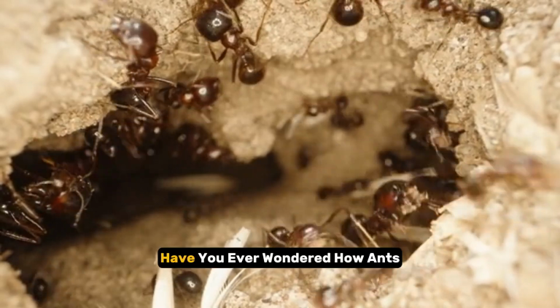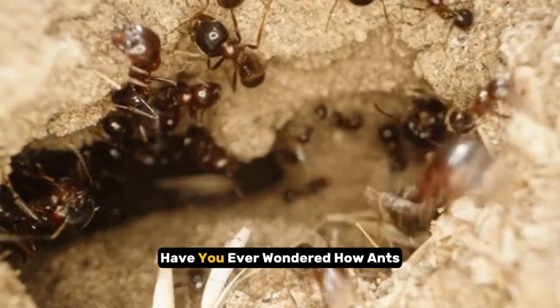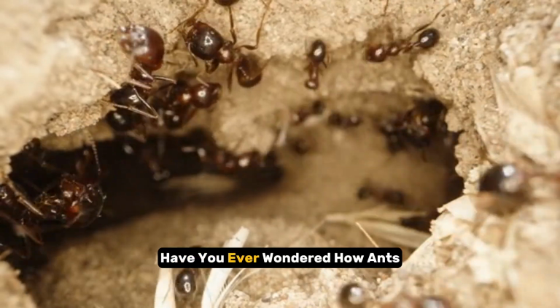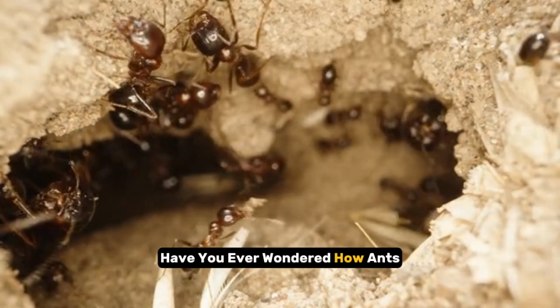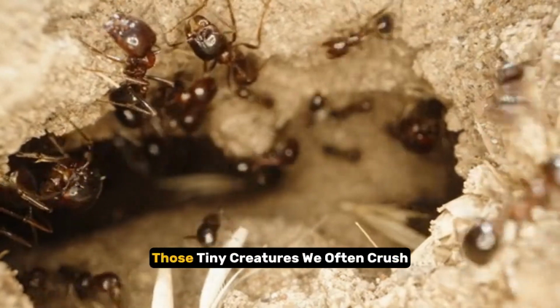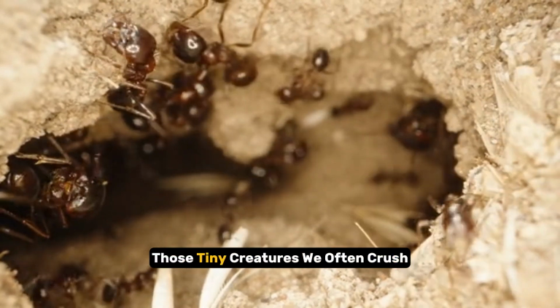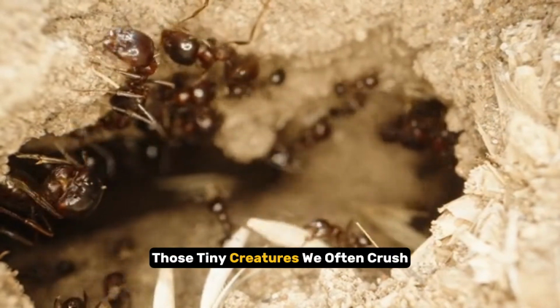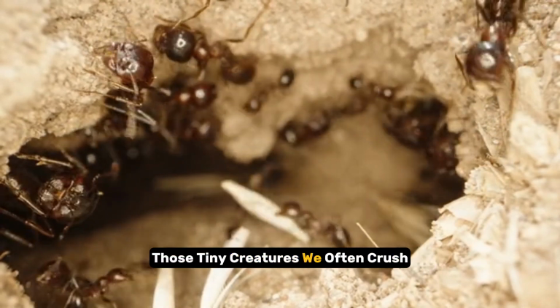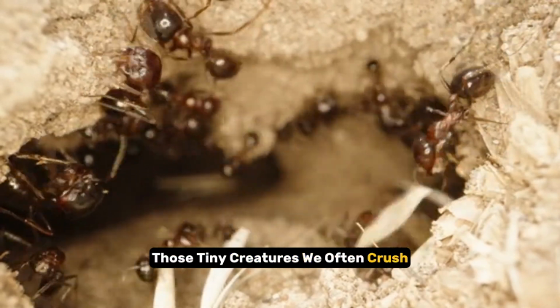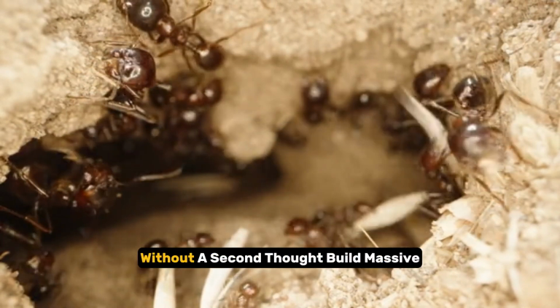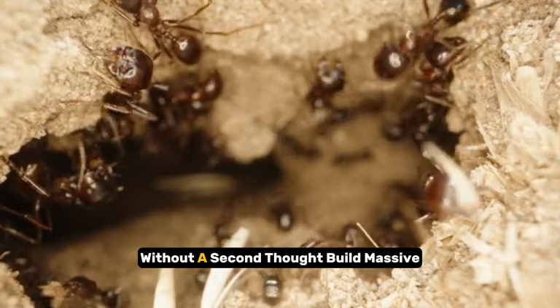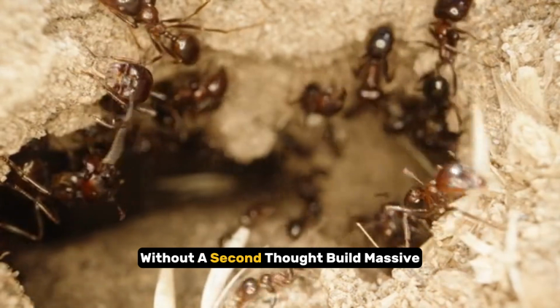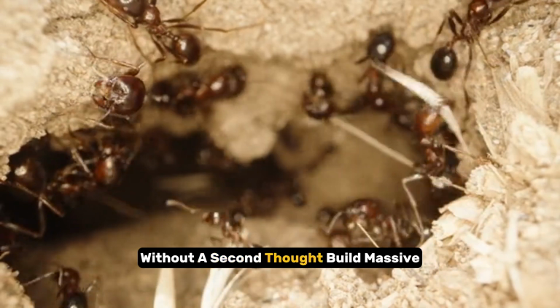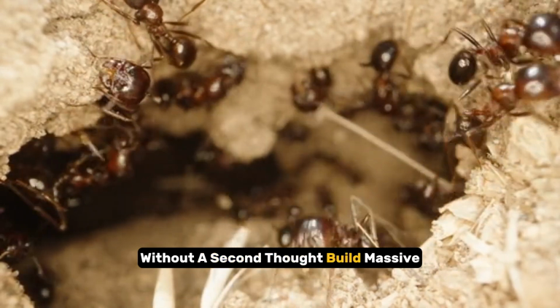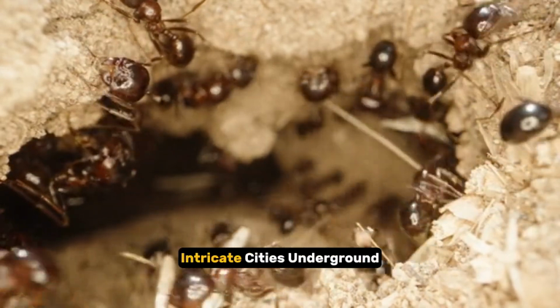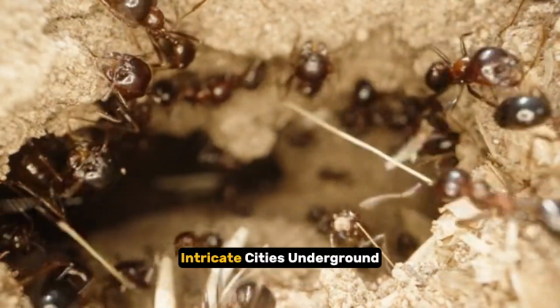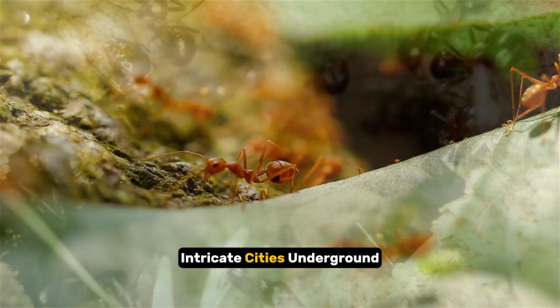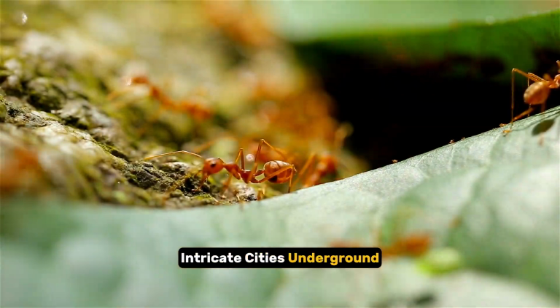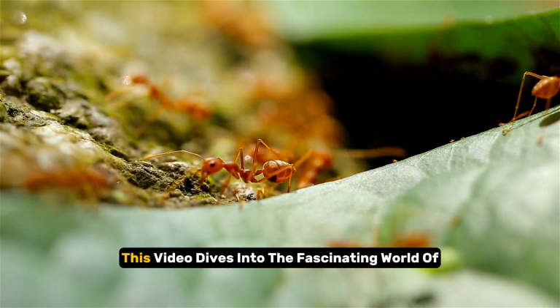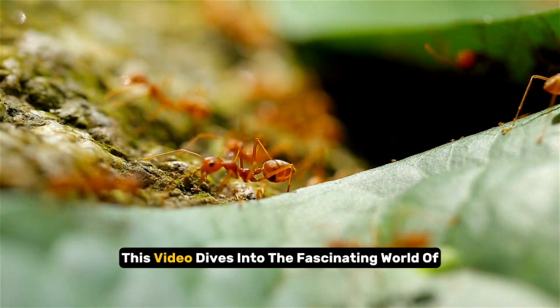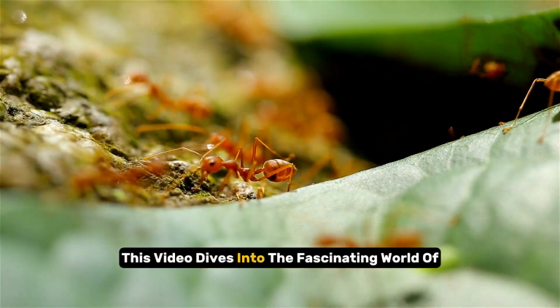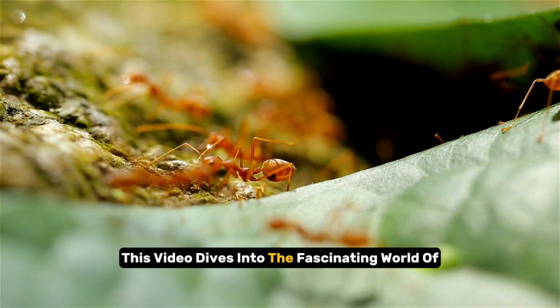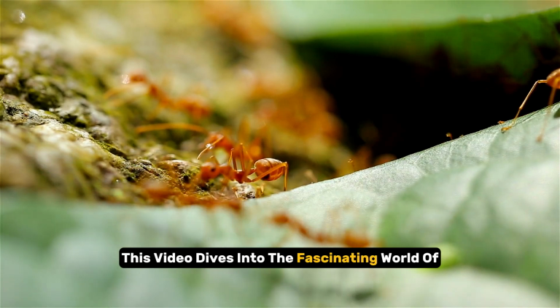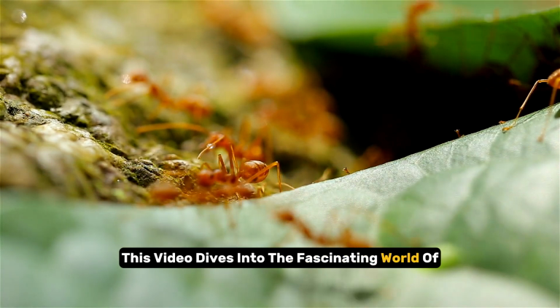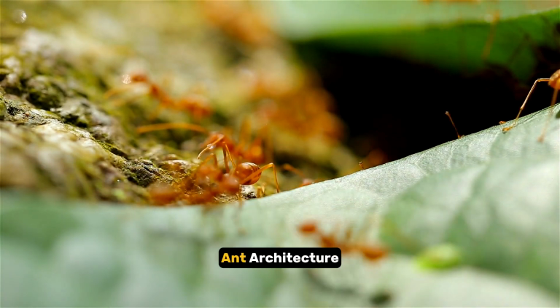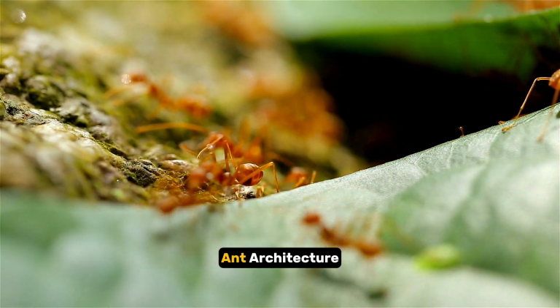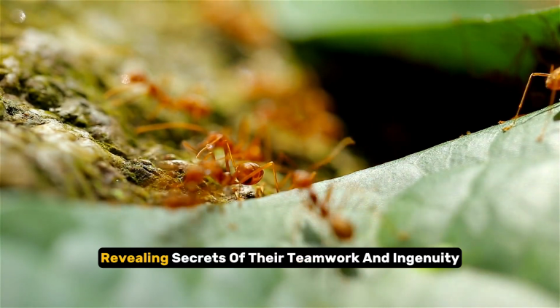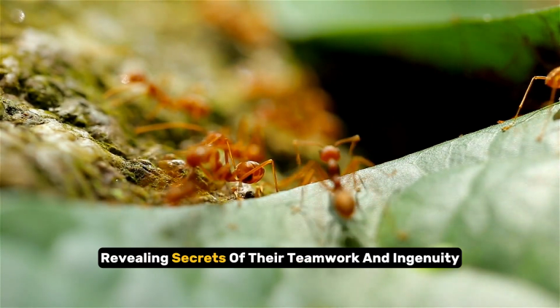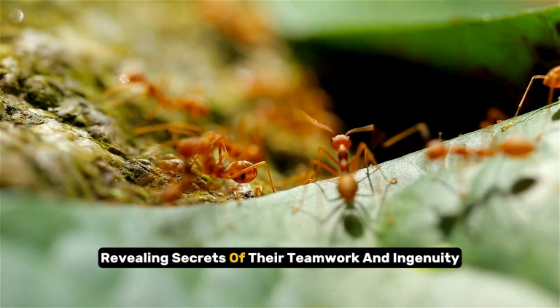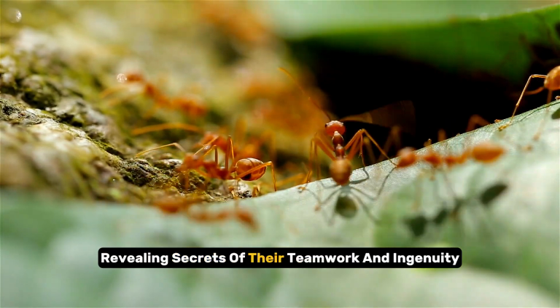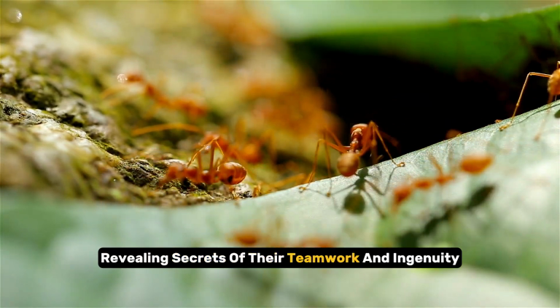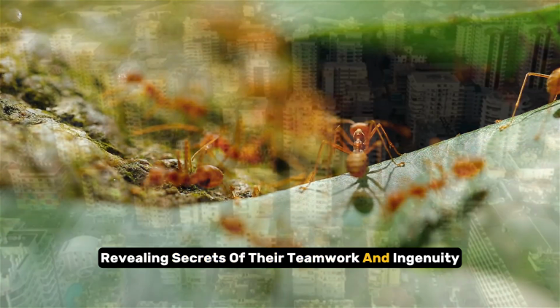Have you ever wondered how ants, those tiny creatures we often crush without a second thought, build massive, intricate cities underground? This video dives into the fascinating world of ant architecture, revealing secrets of their teamwork and ingenuity.